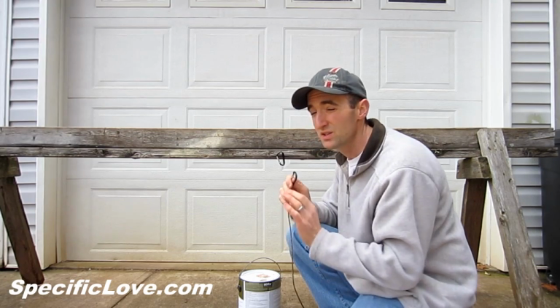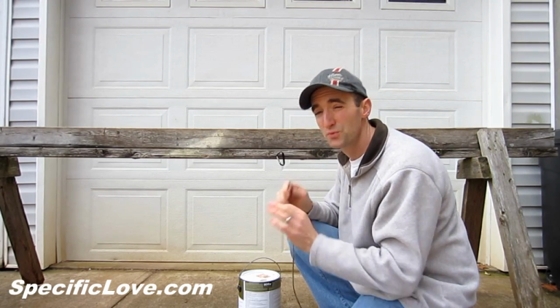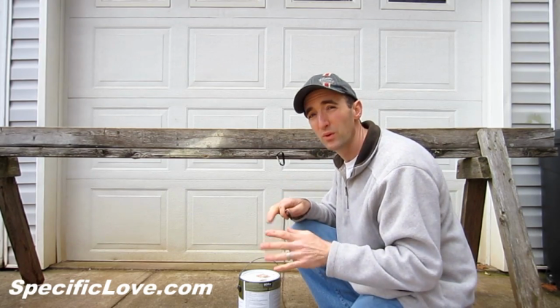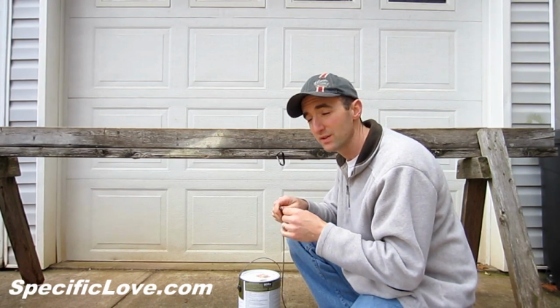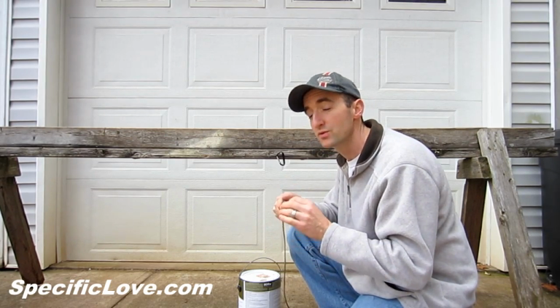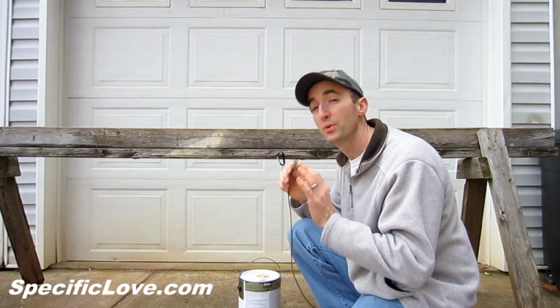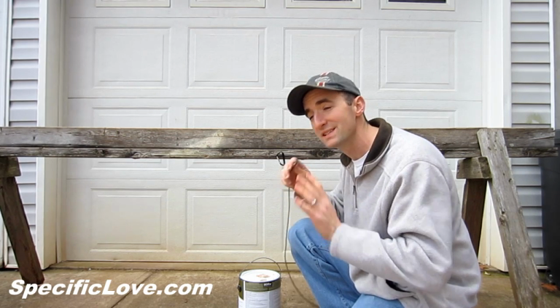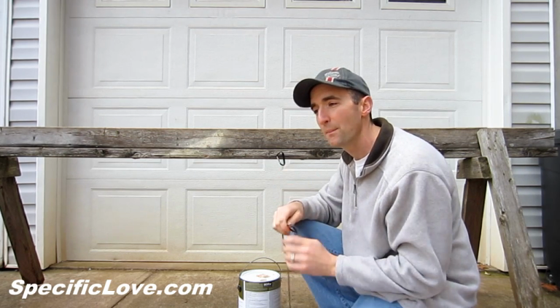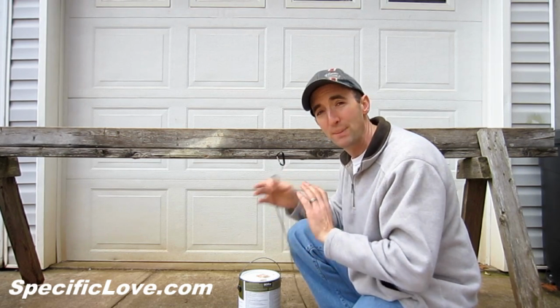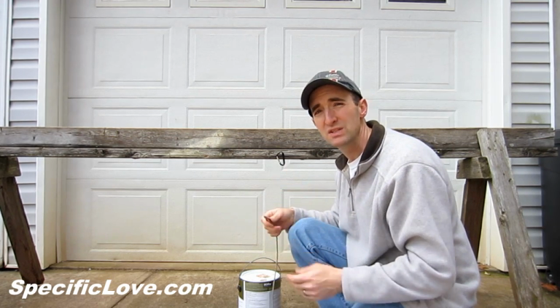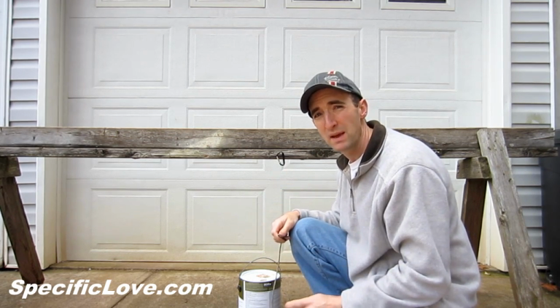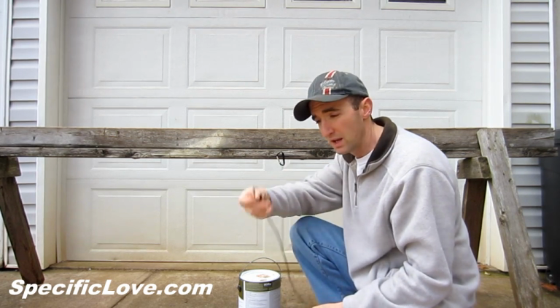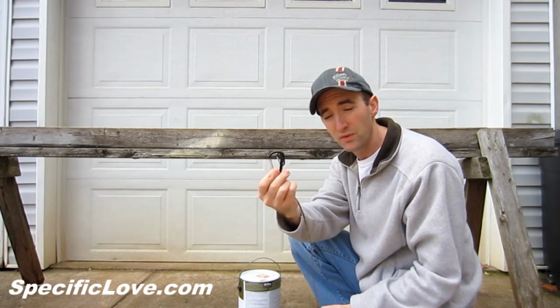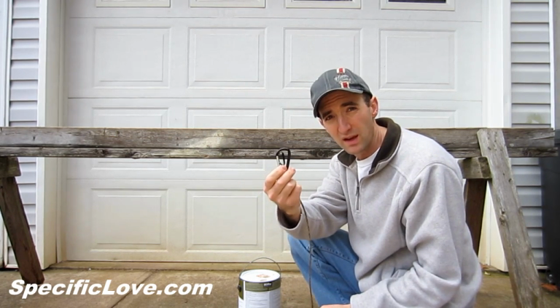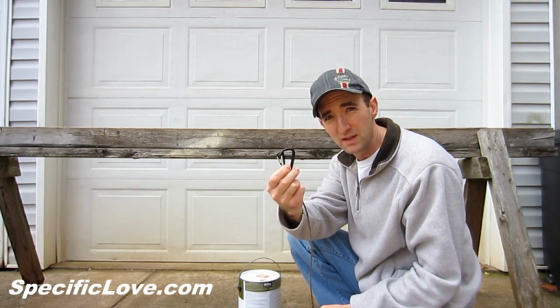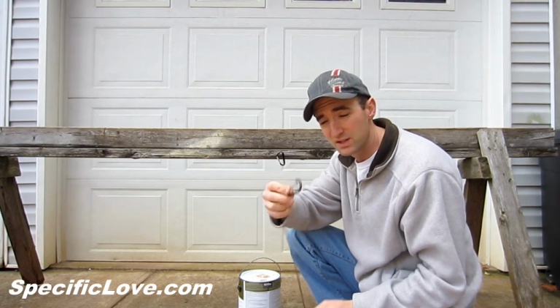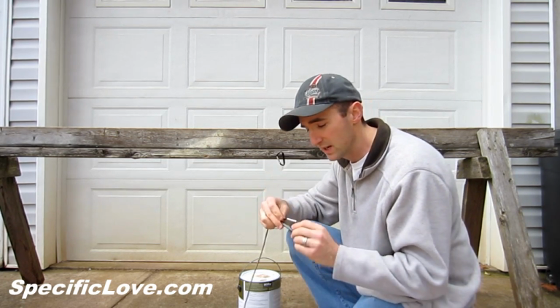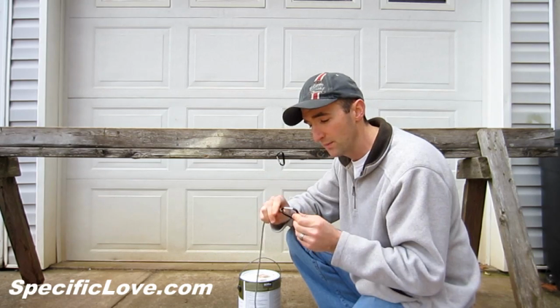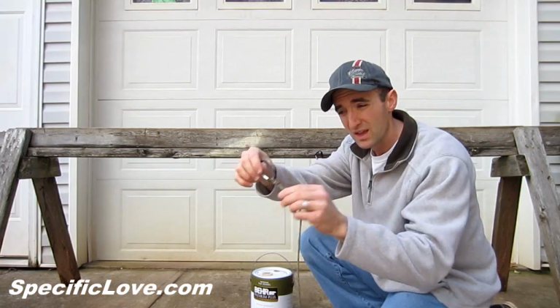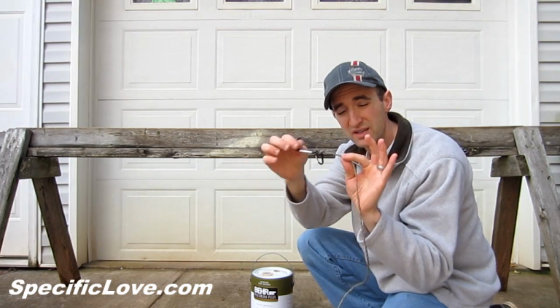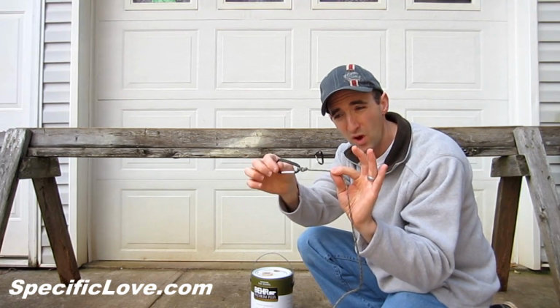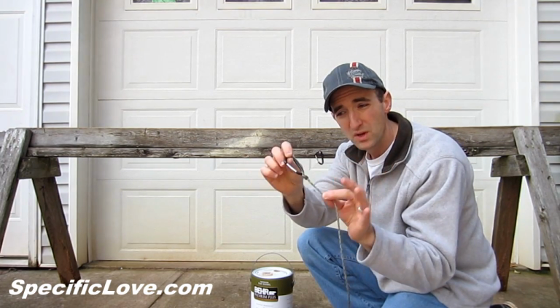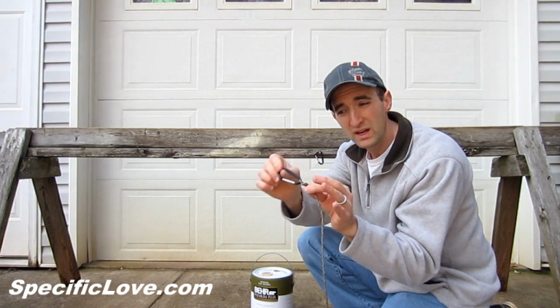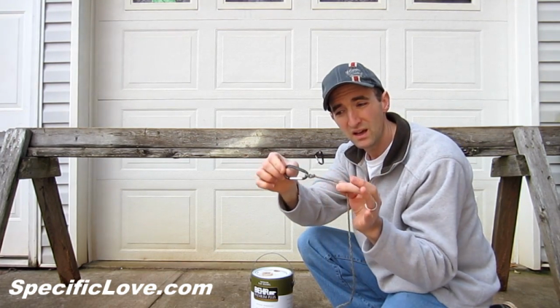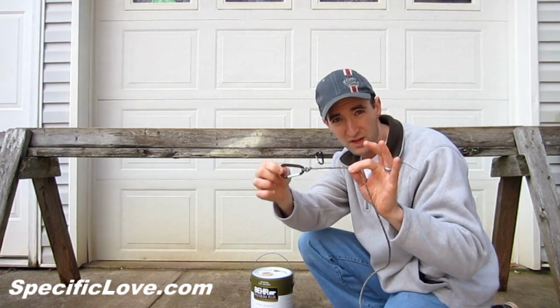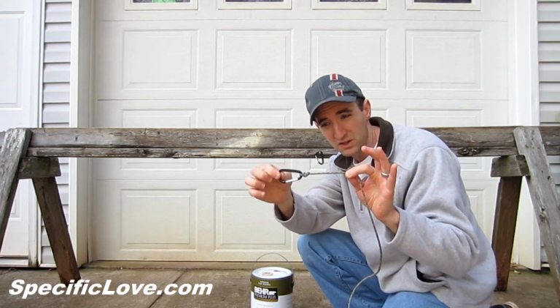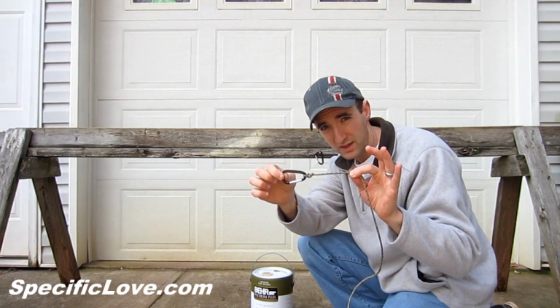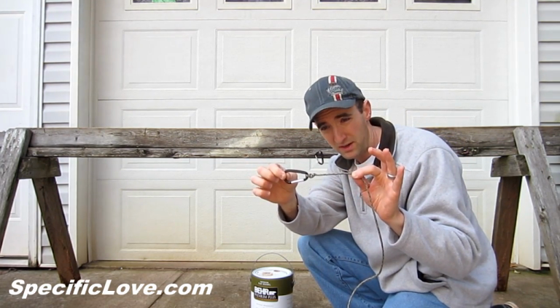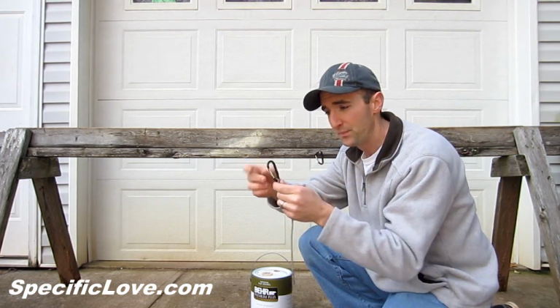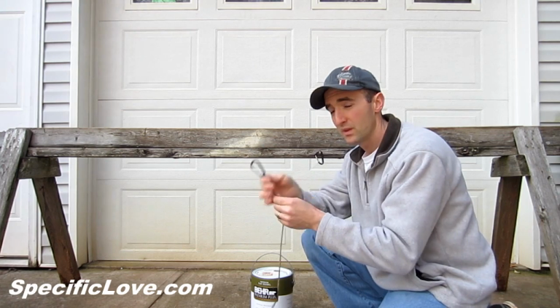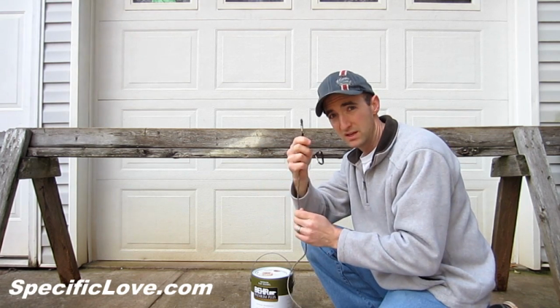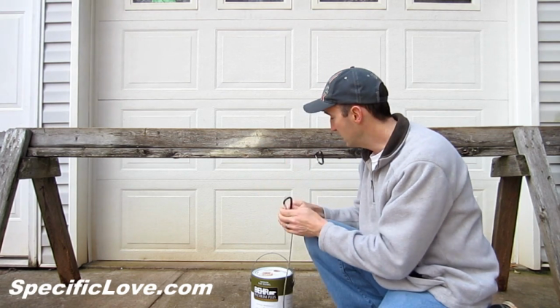It doesn't use true pulleys, so it's not a true pulley system, but it uses the same basic concept with the carabiners. You're going to tie your rope to one end of your carabiner — just one carabiner here.